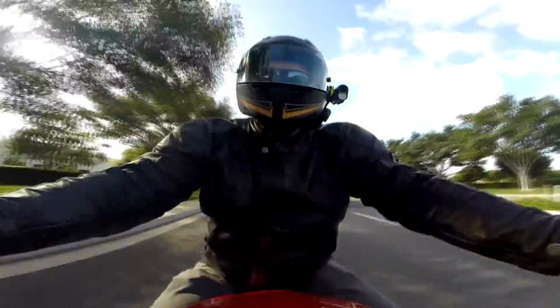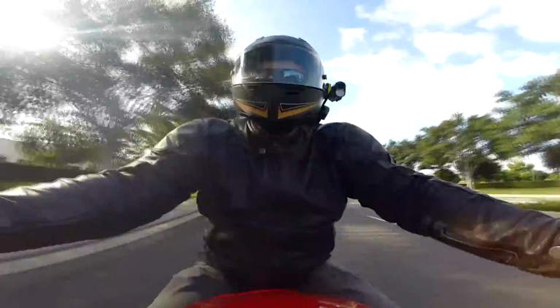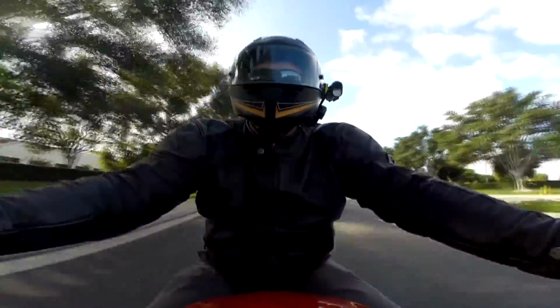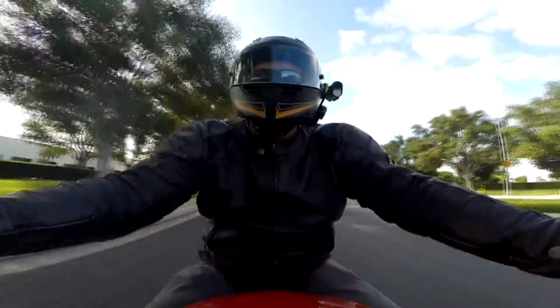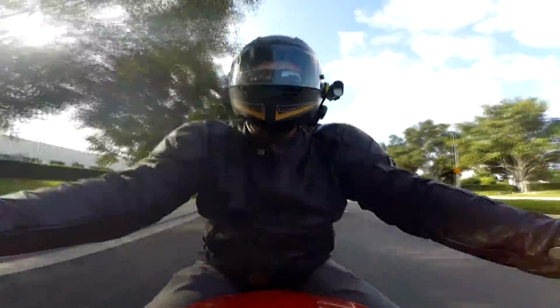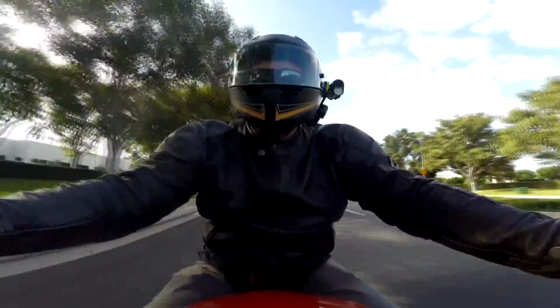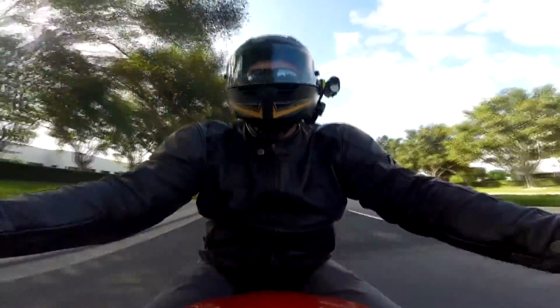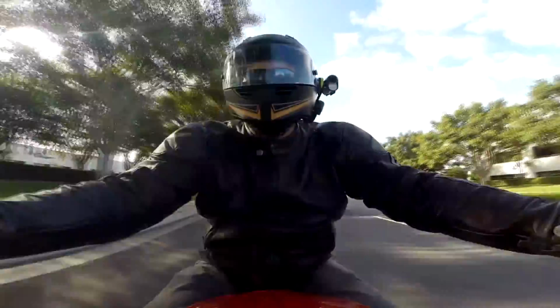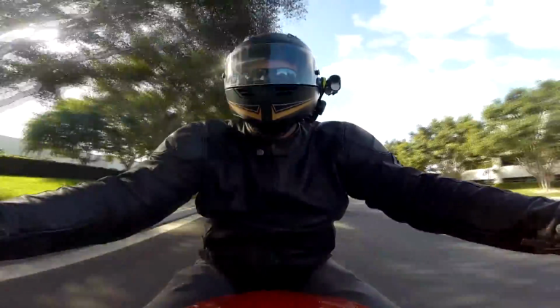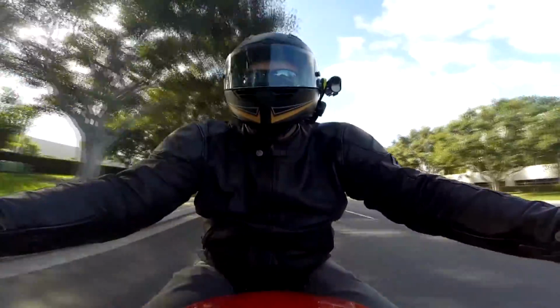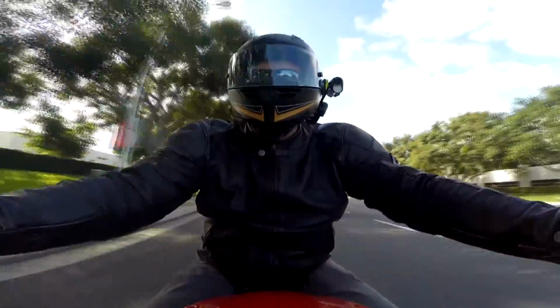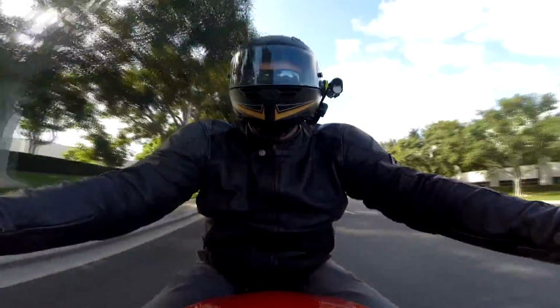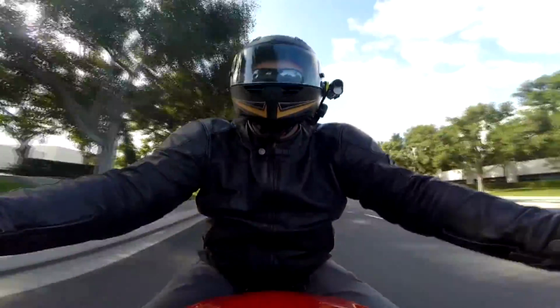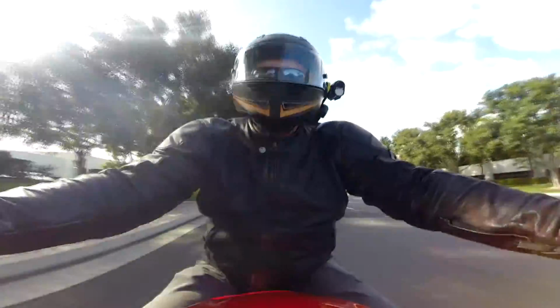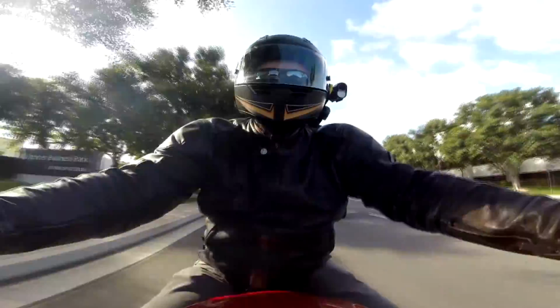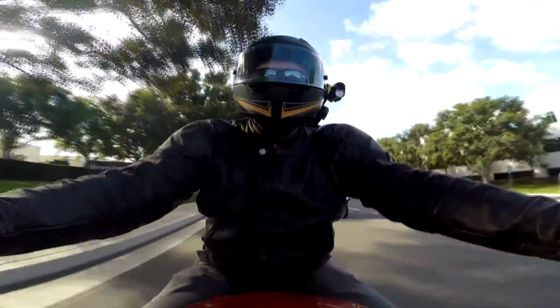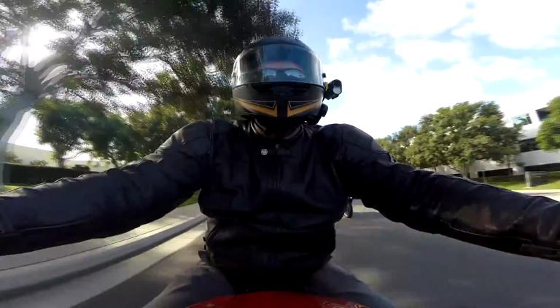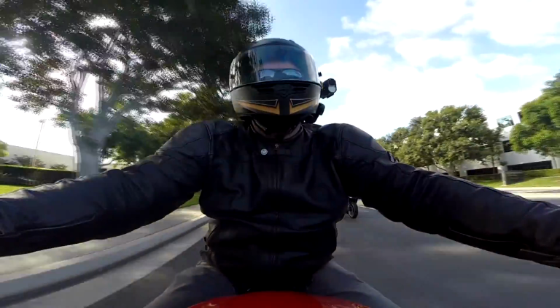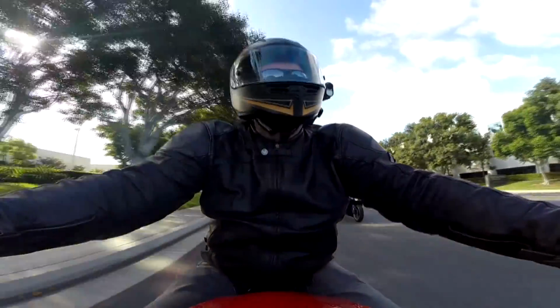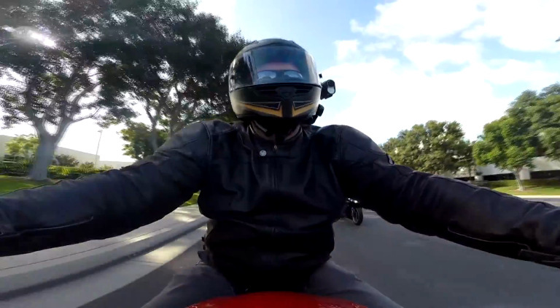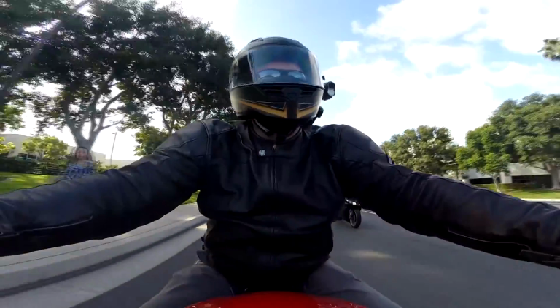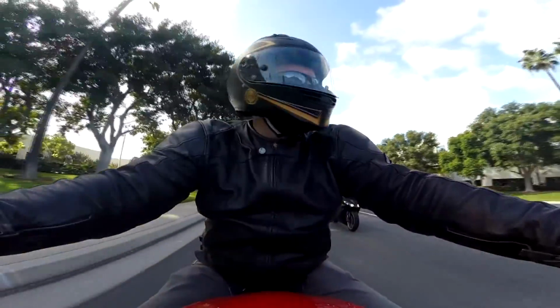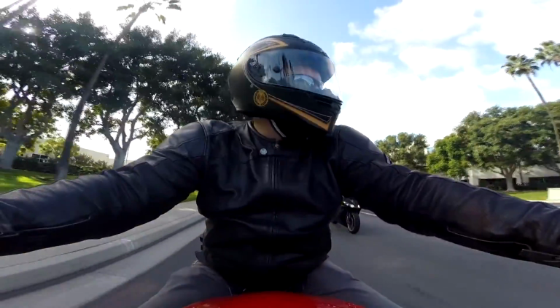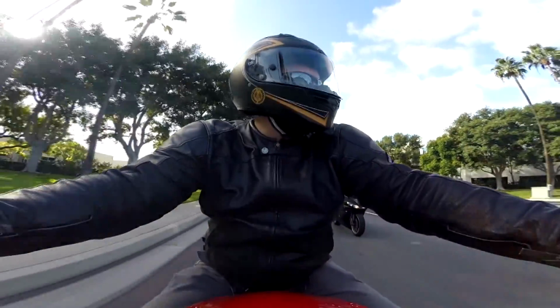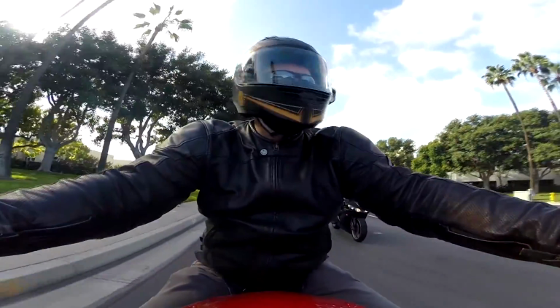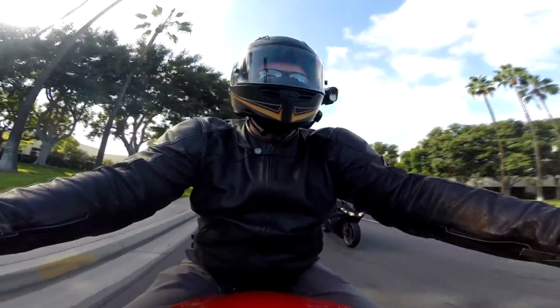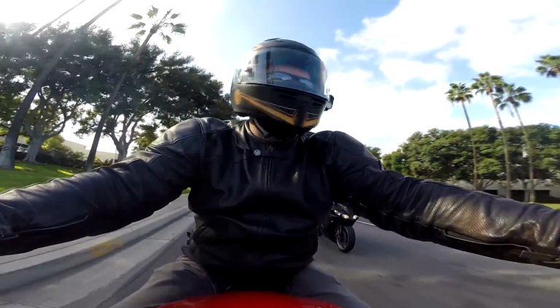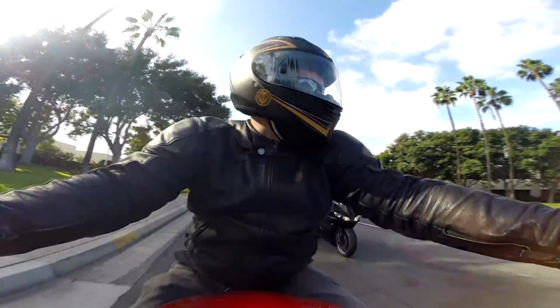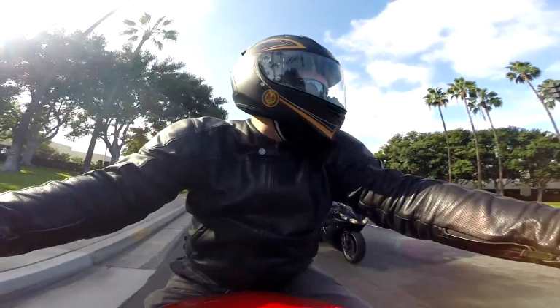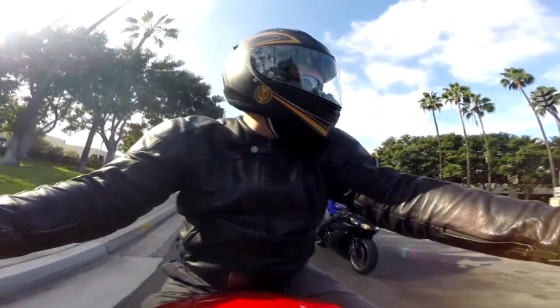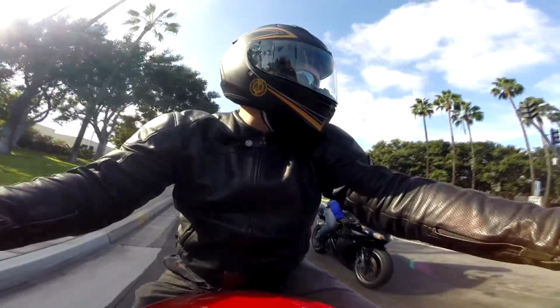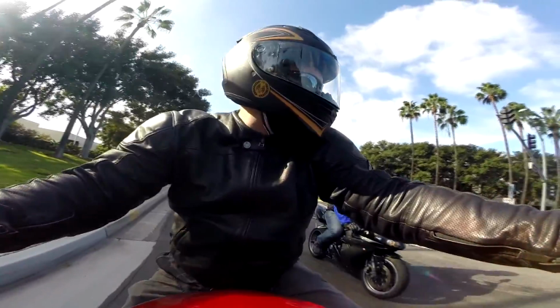Hot damn, my exhaust is loud in your mic. All I hear is — I have my helmet open. Ah, that'll do it. Your exhaust got in my mouth, man.